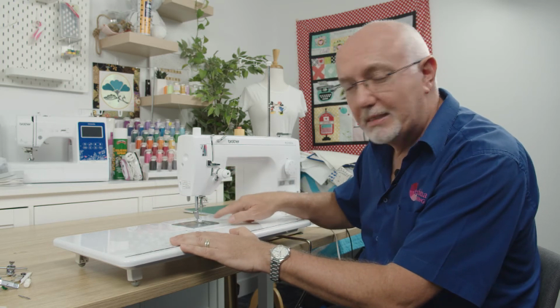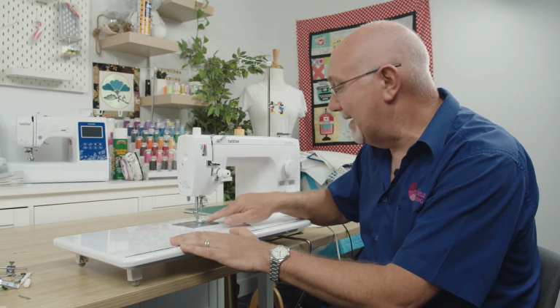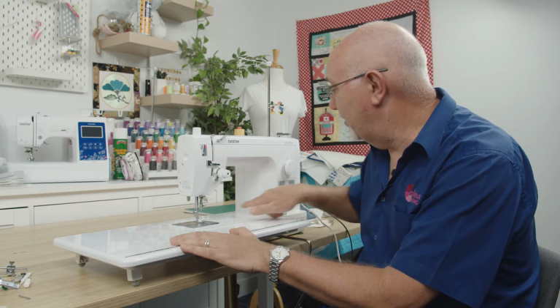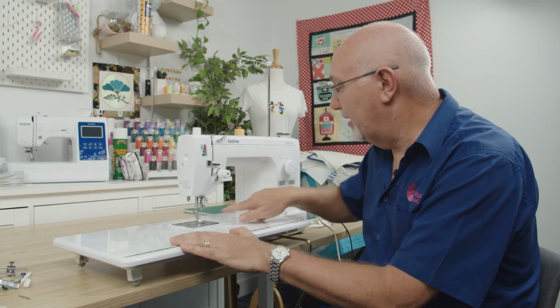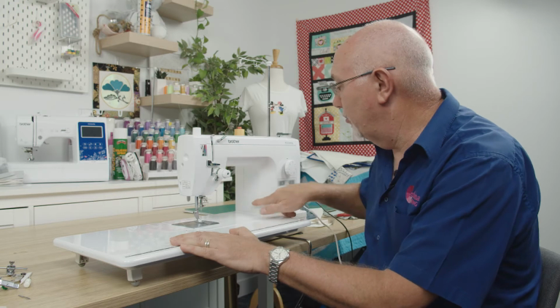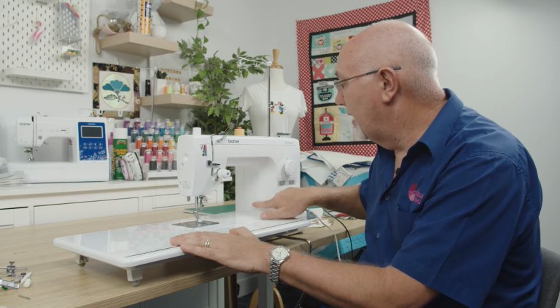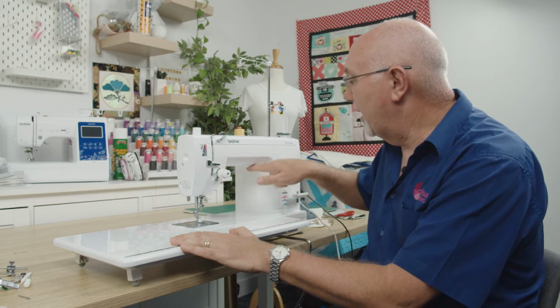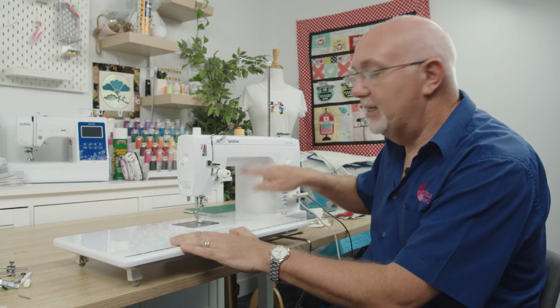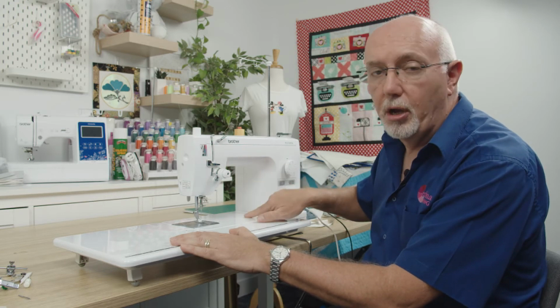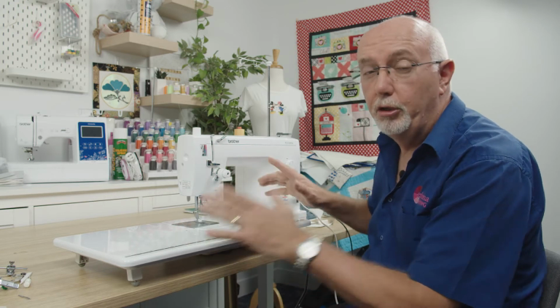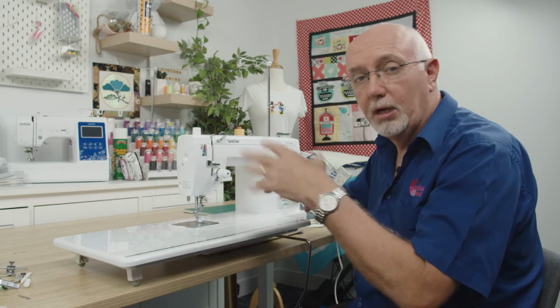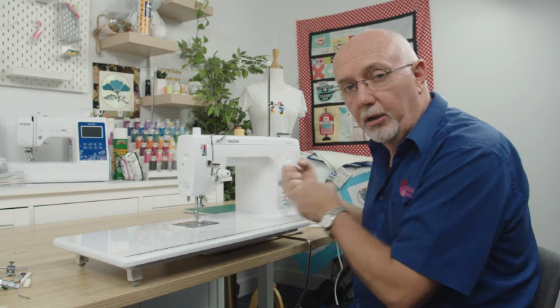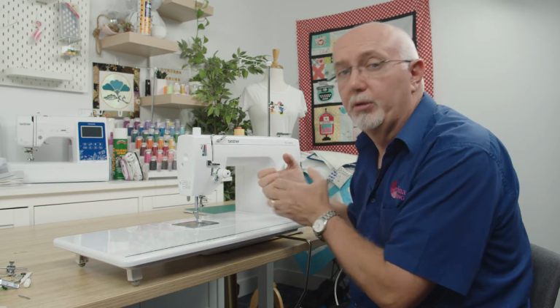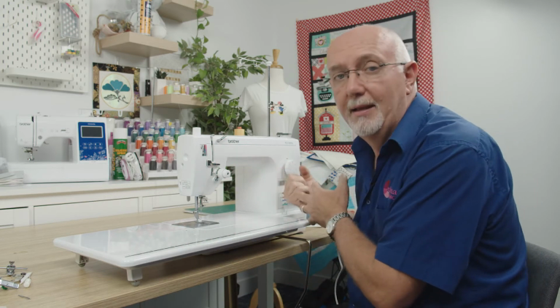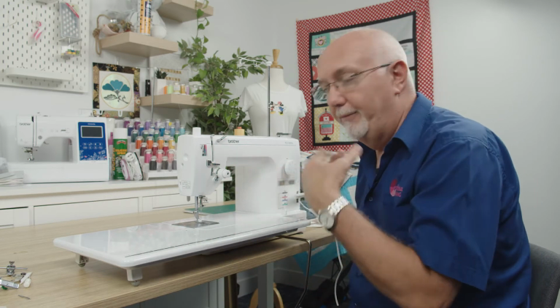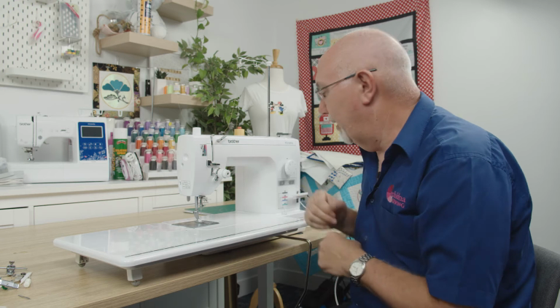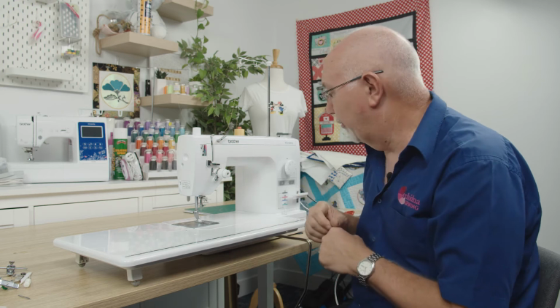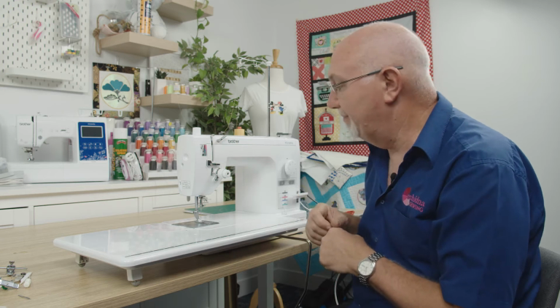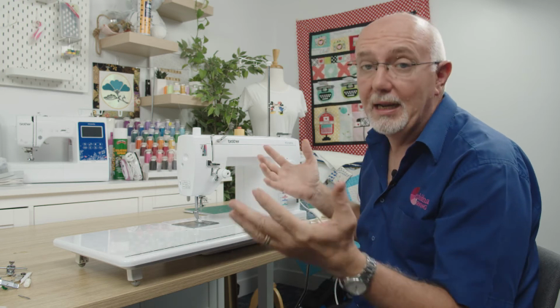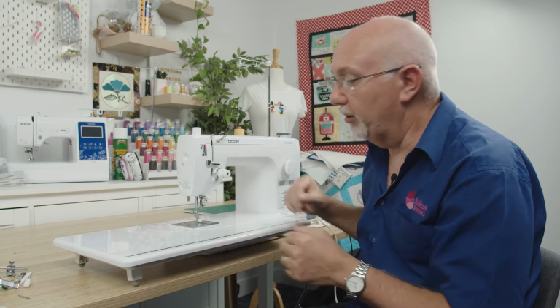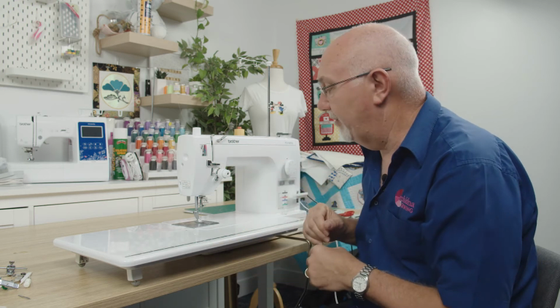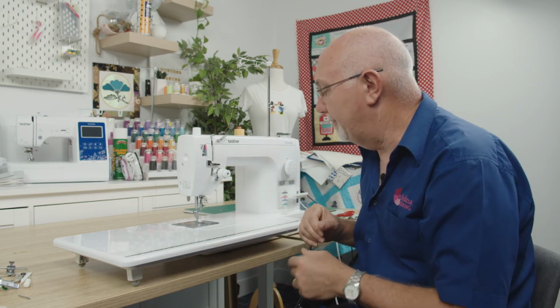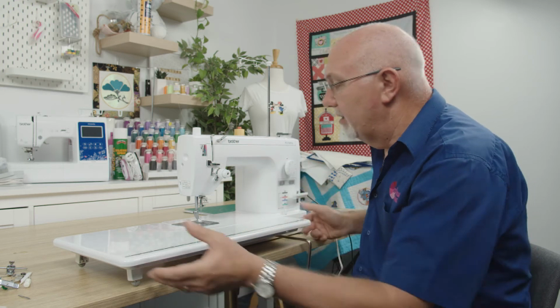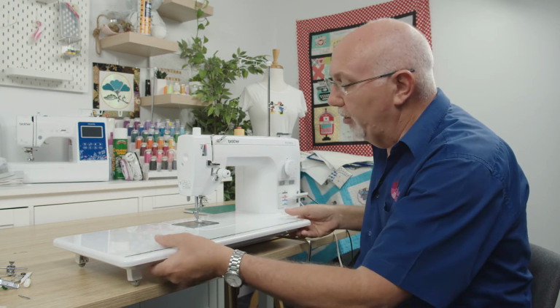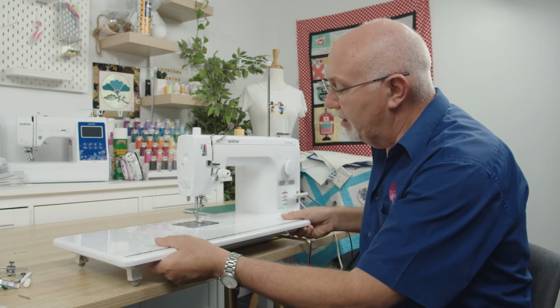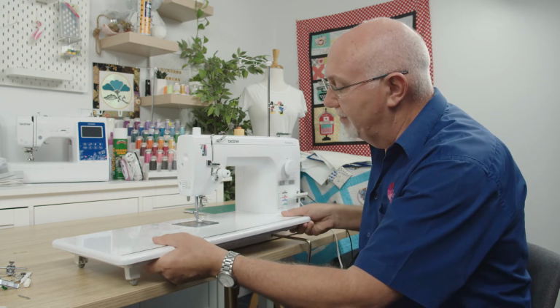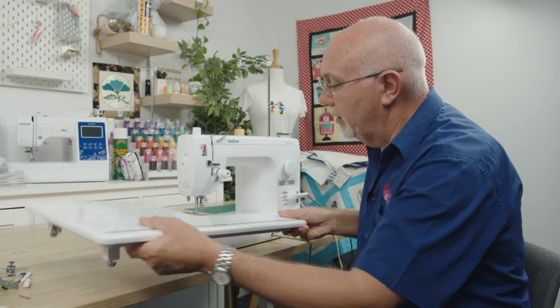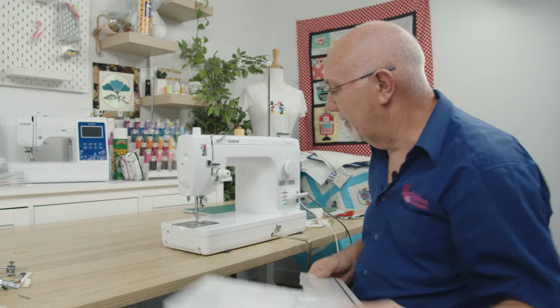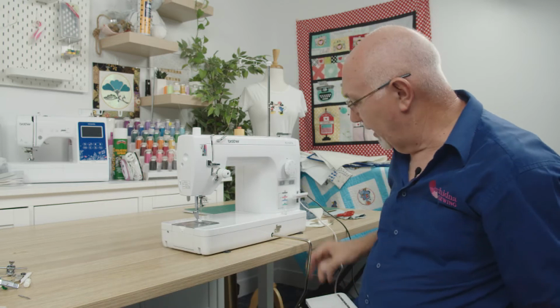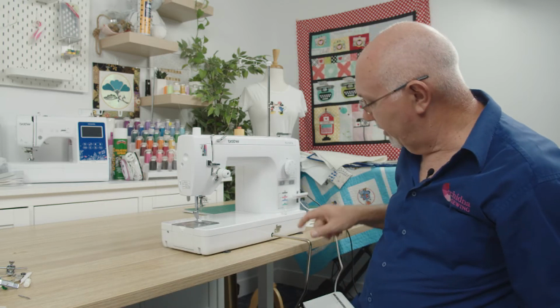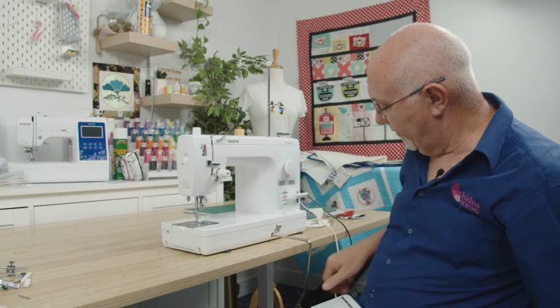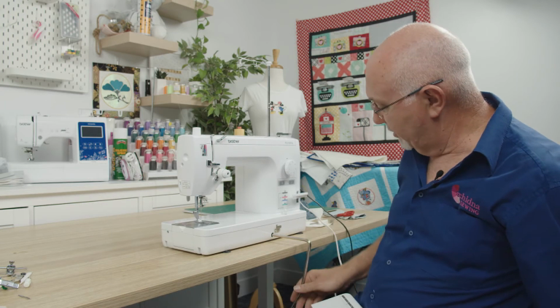Combined with the lovely large throat area on this machine — something like eight and a half inches needle to arm and six inches high — you can really tuck a lot of quilt in there if you're into quilting, or any other bulky item for that matter.